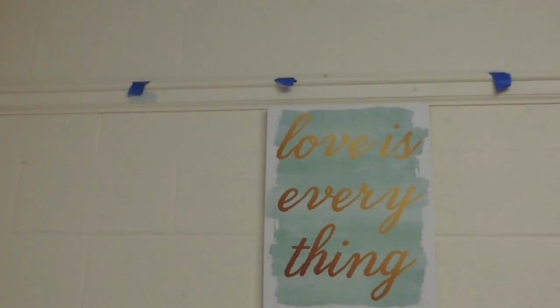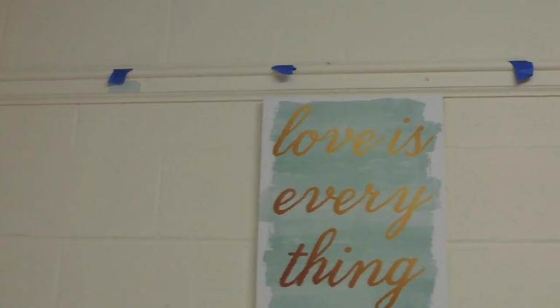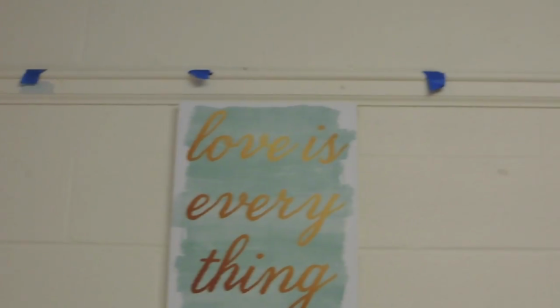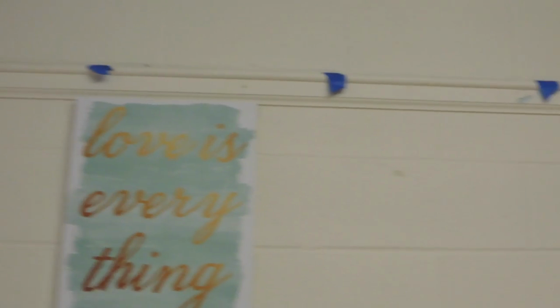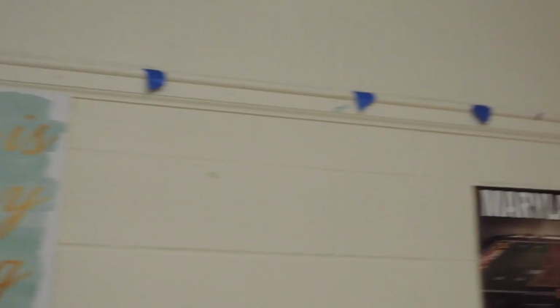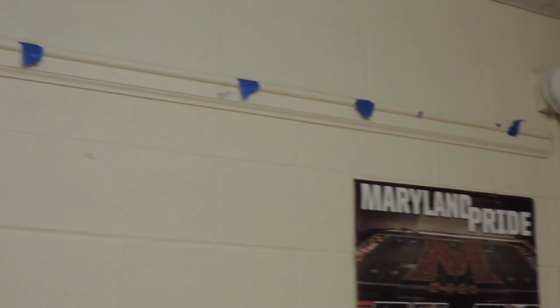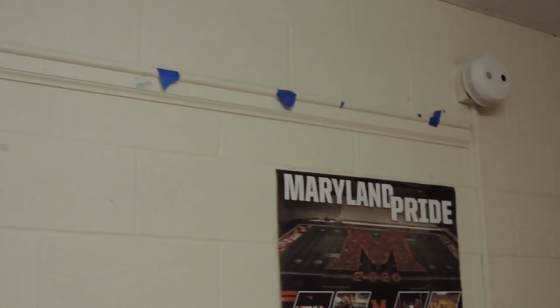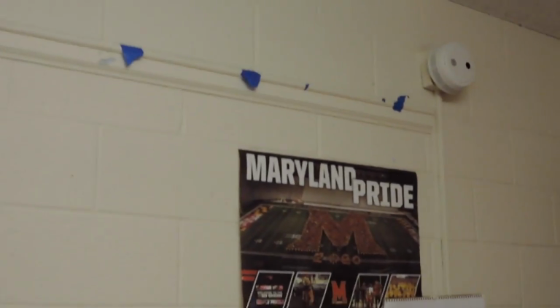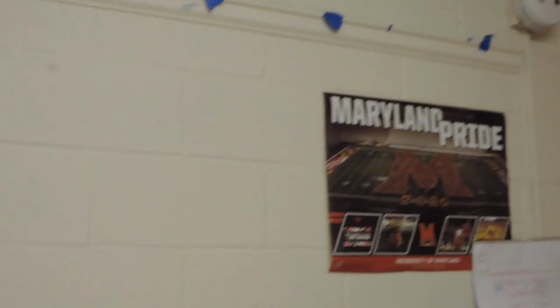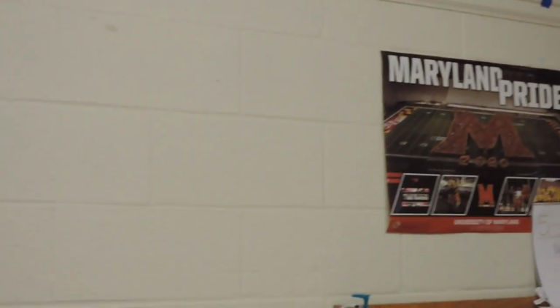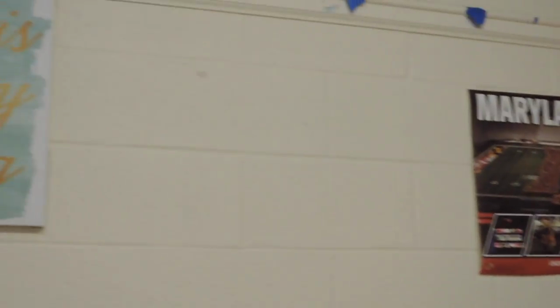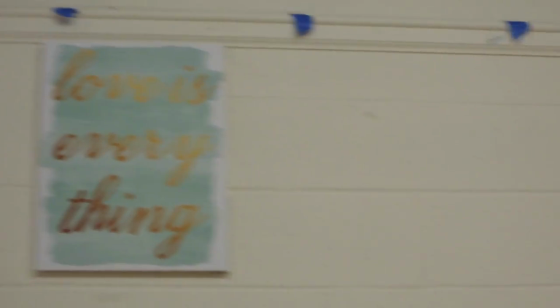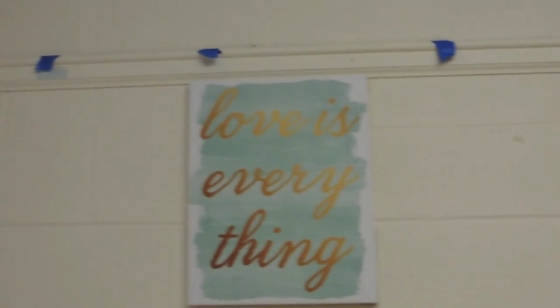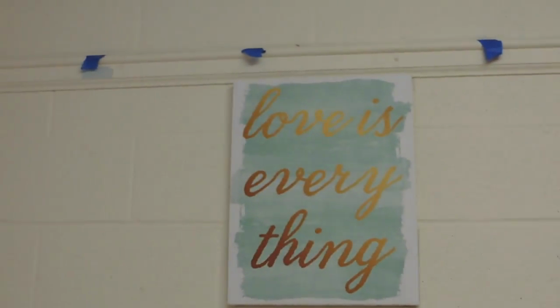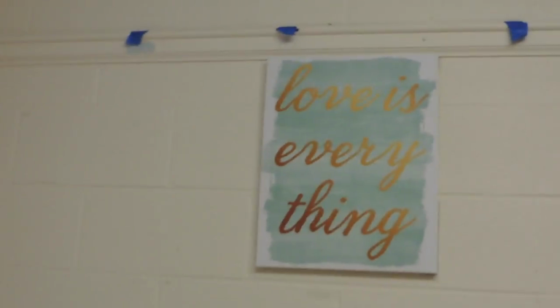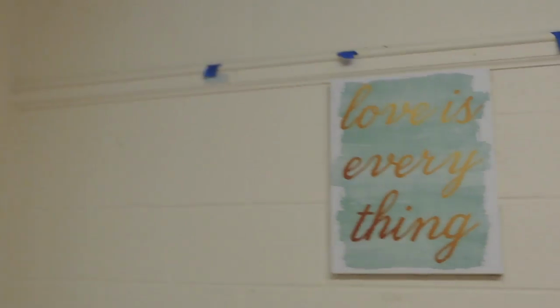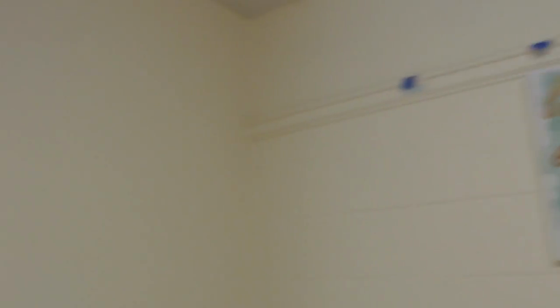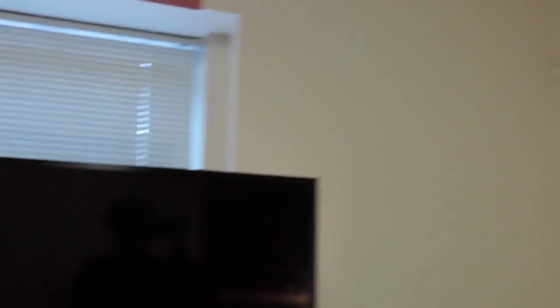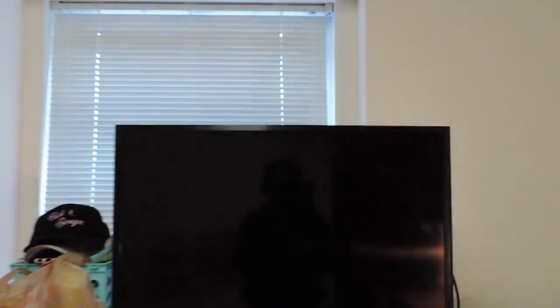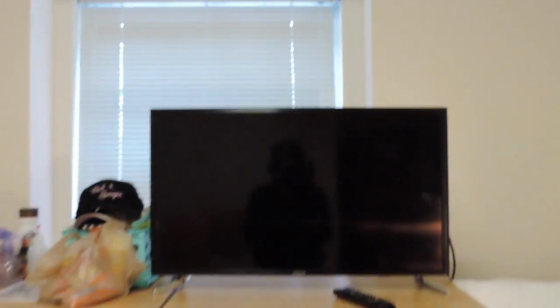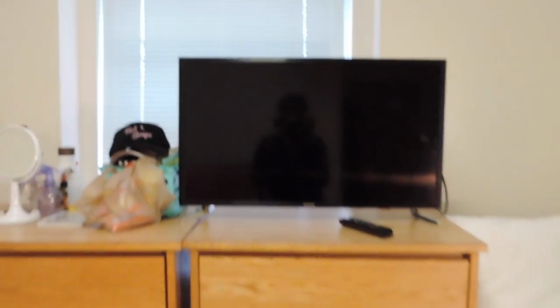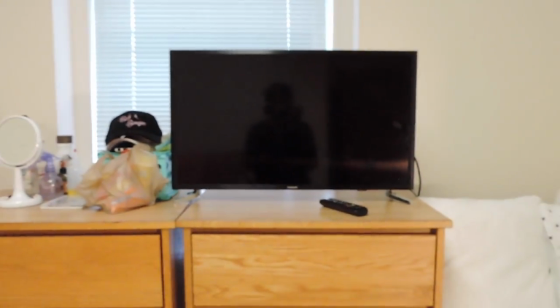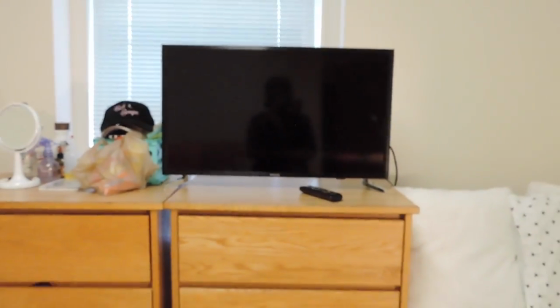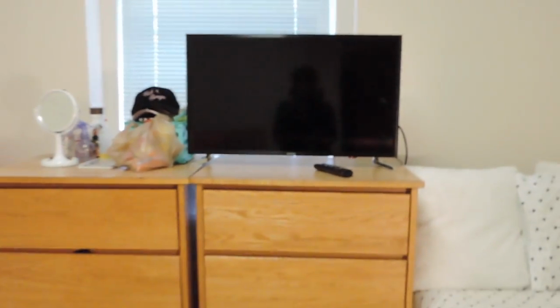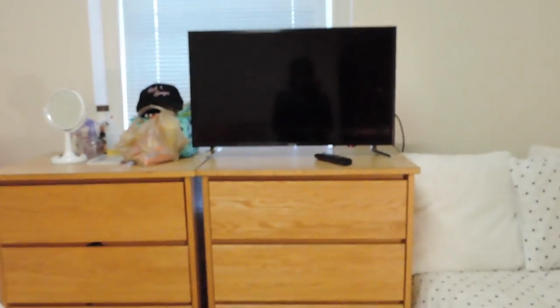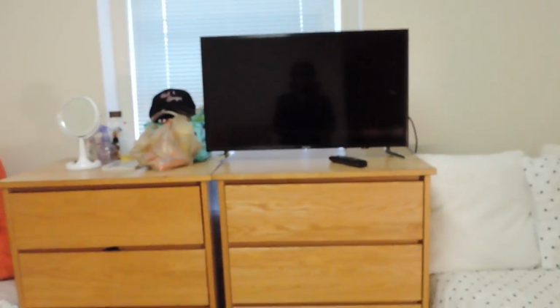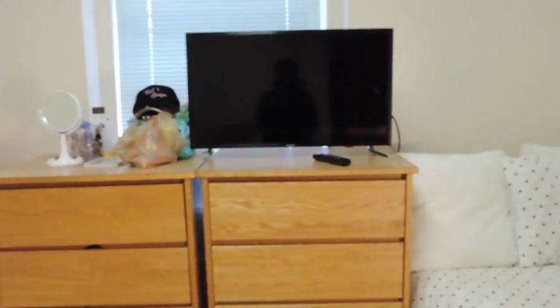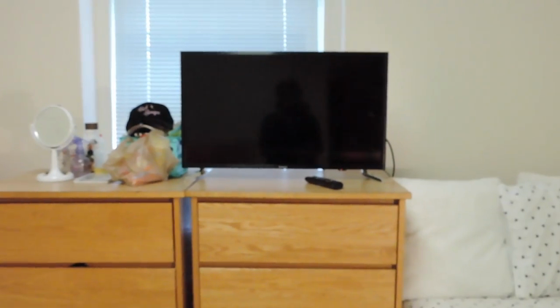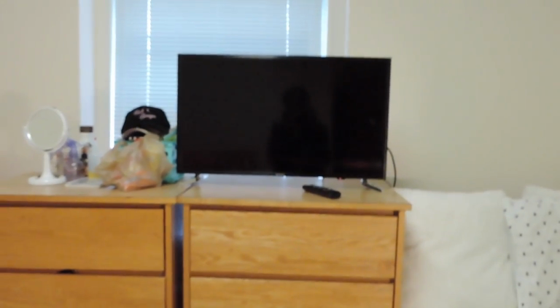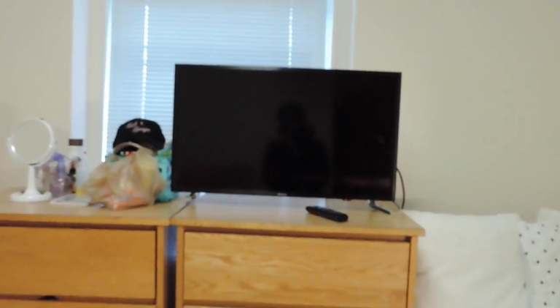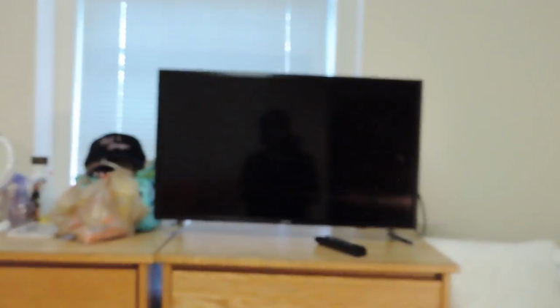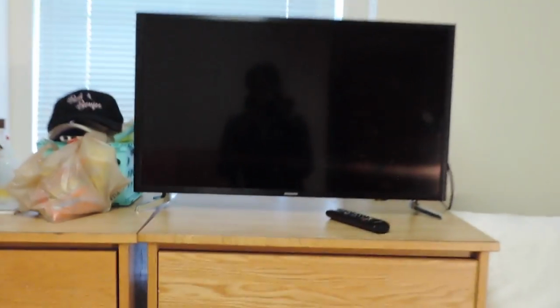On the wall I have a poster or canvas that says 'Love is Everything.' Above that there are tape pieces all around because my lights were up there at first.